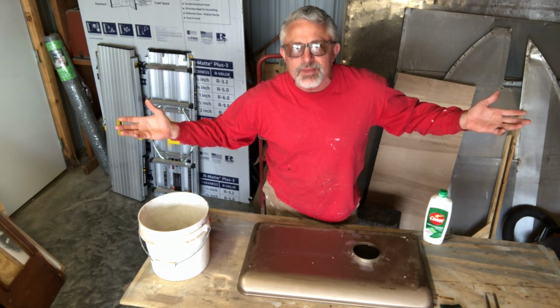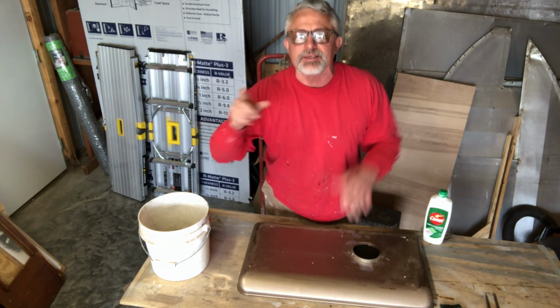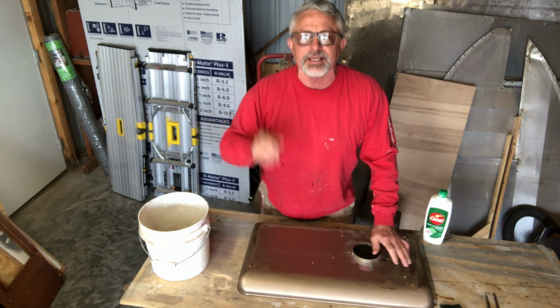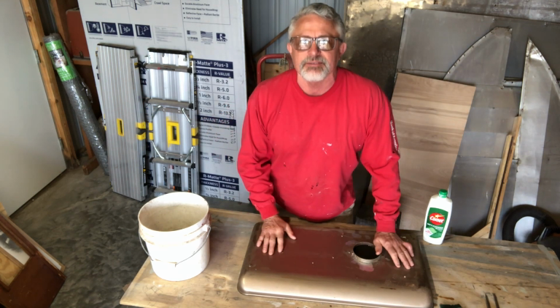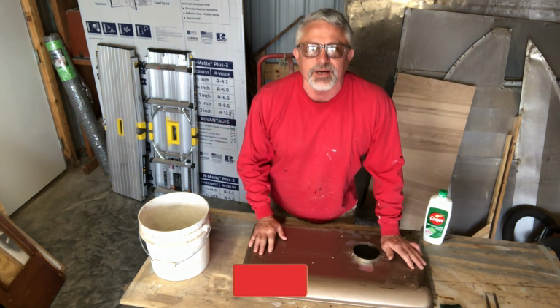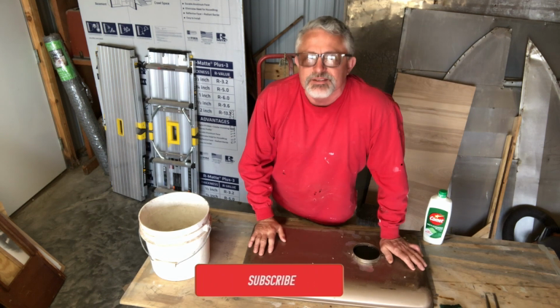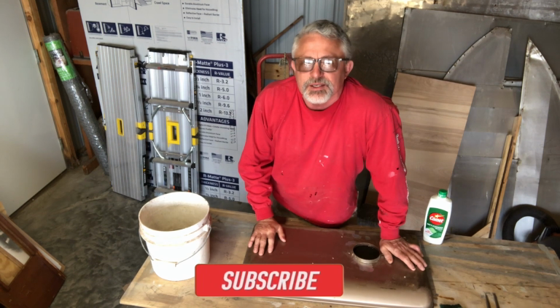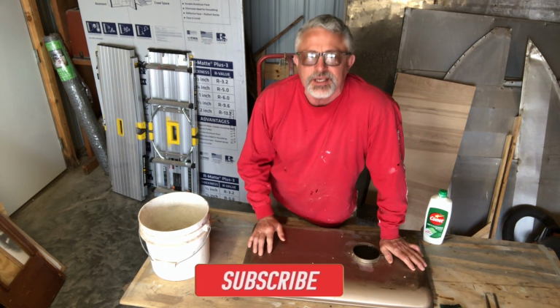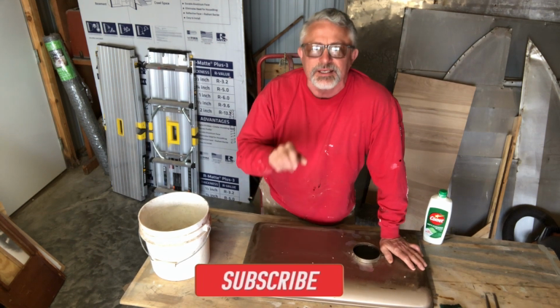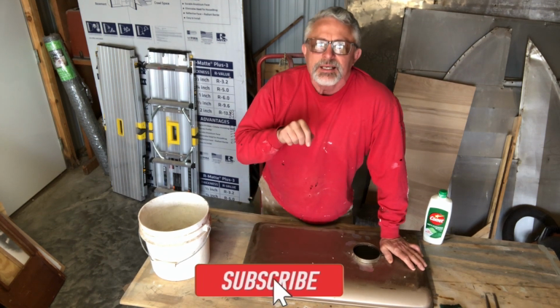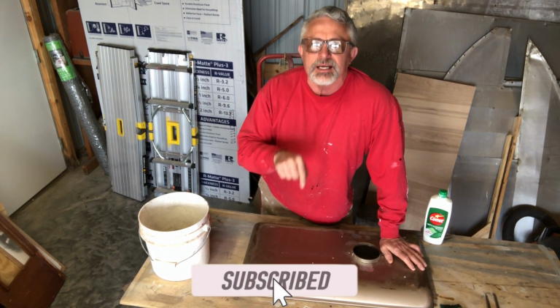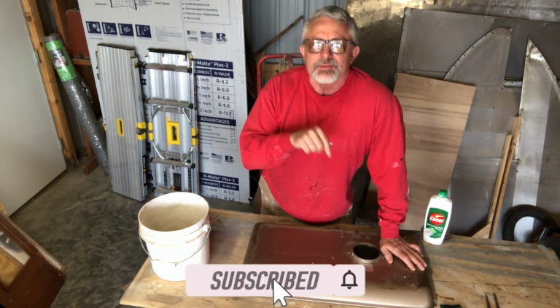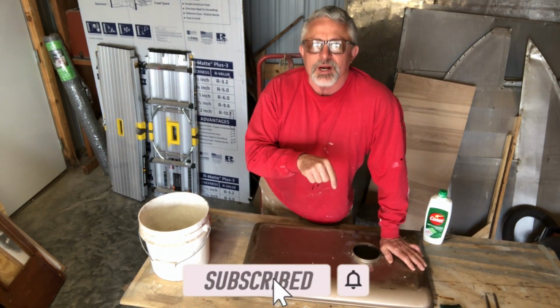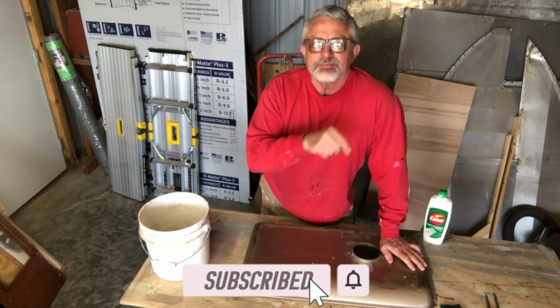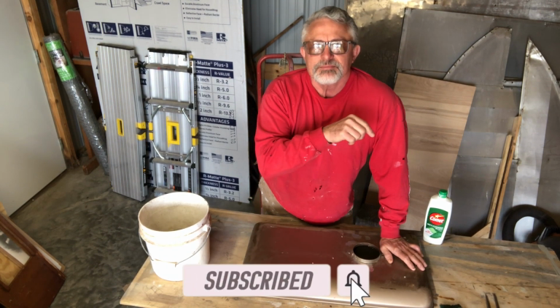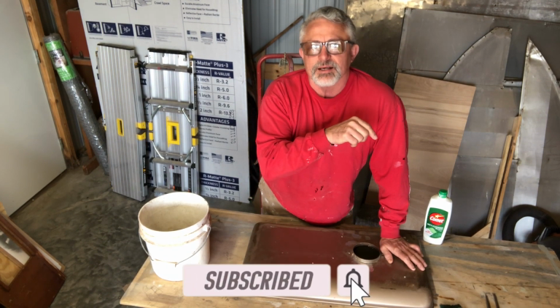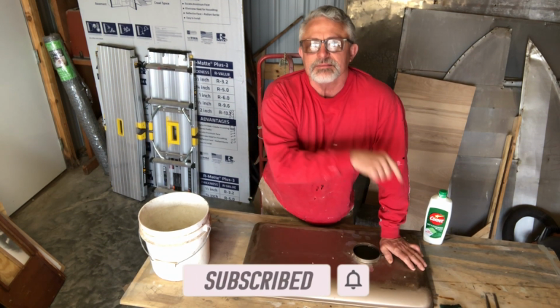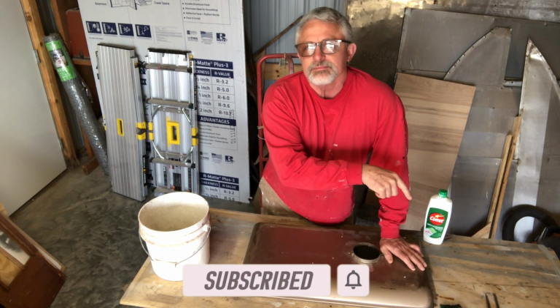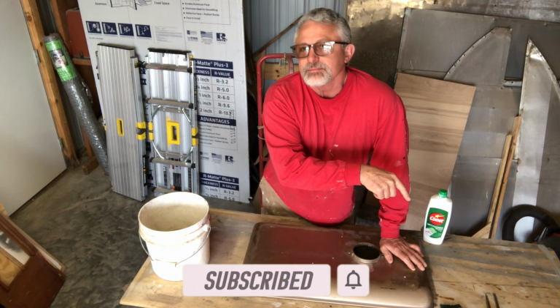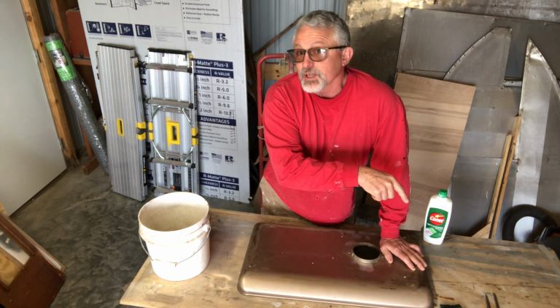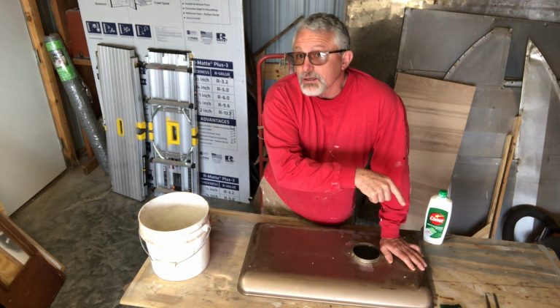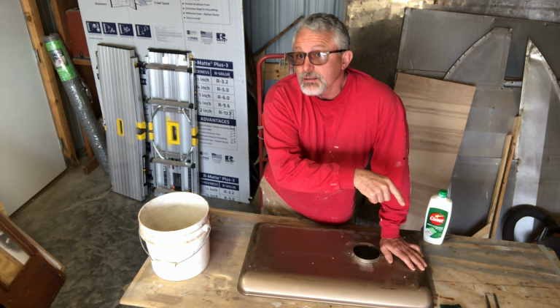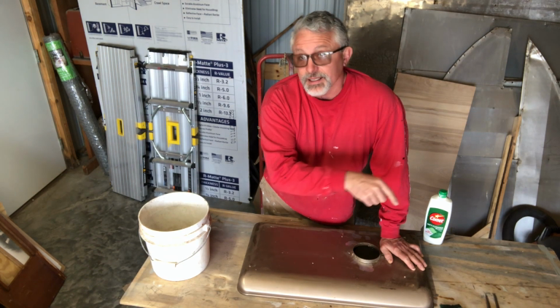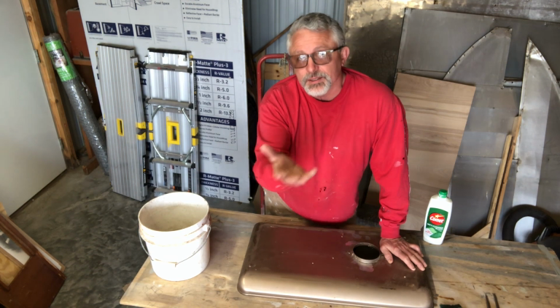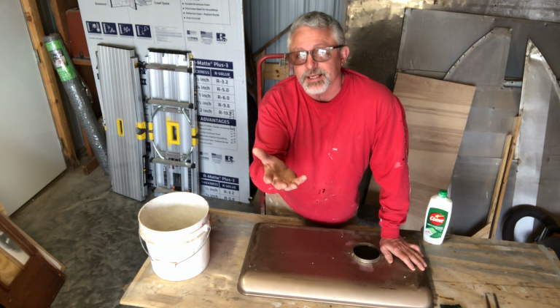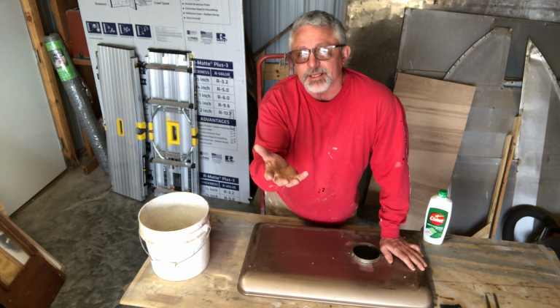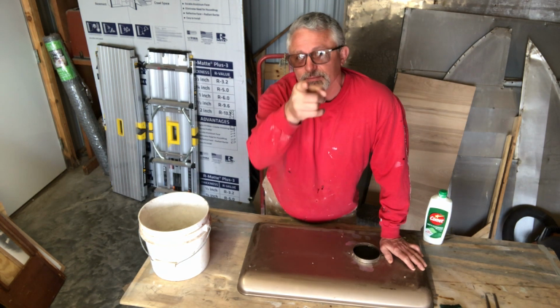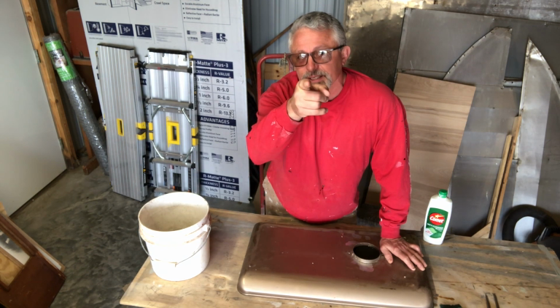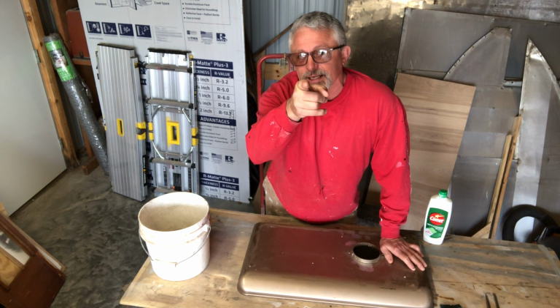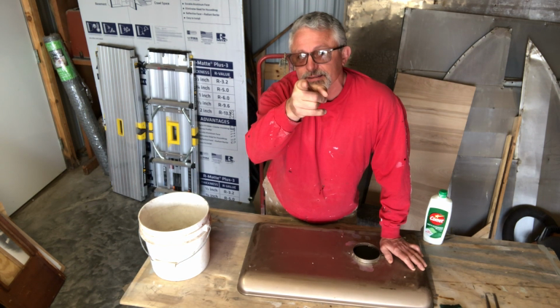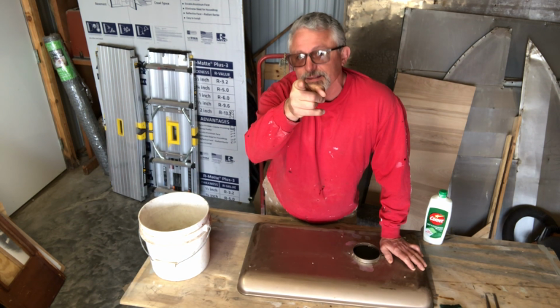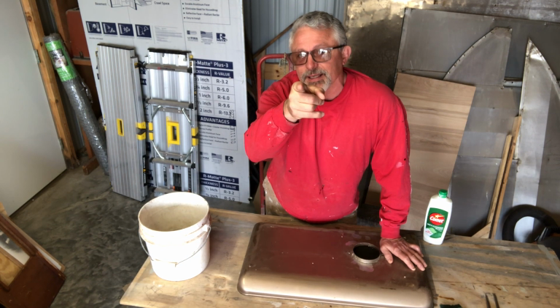Hey, if you're getting any kind of value out of these videos, would you hit the like, subscribe, ring the bell, and leave me a comment. I appreciate you guys — you're the best.